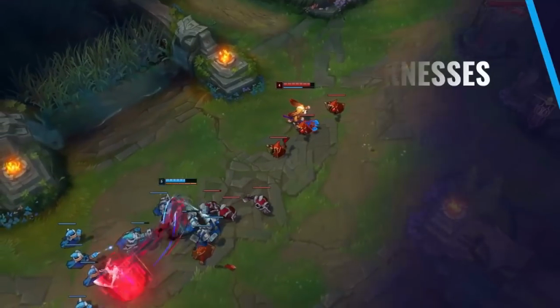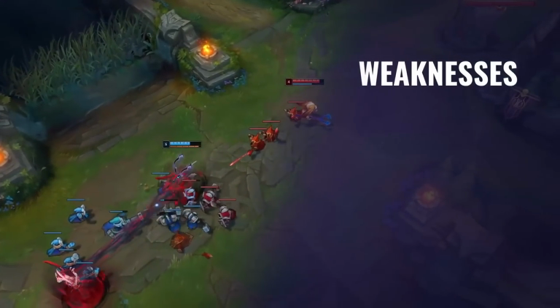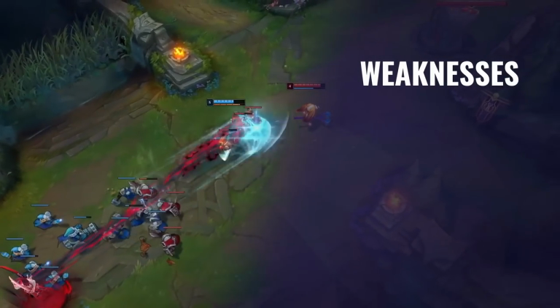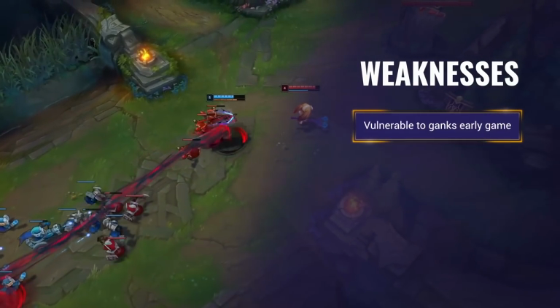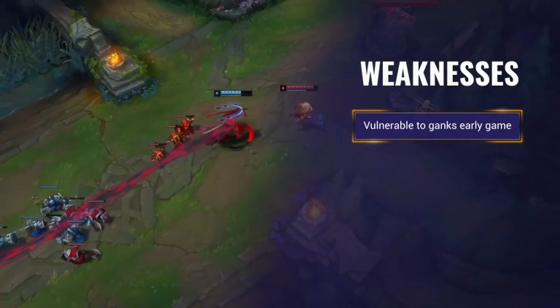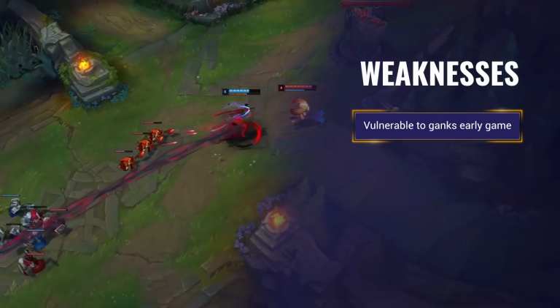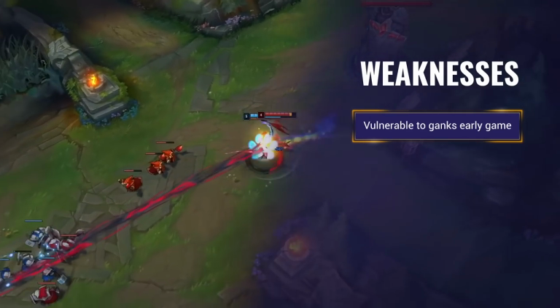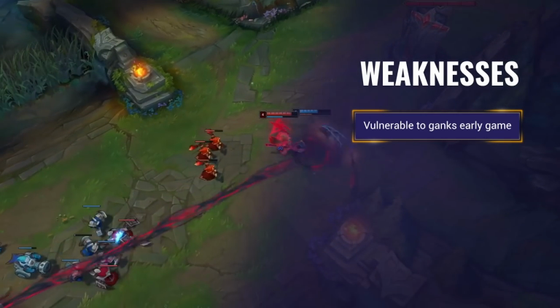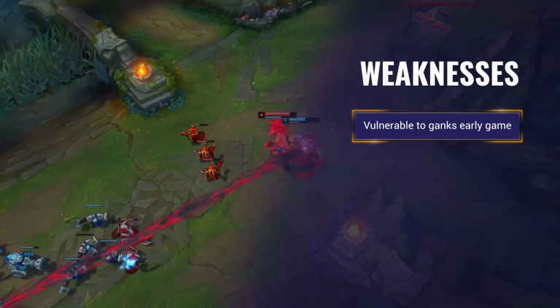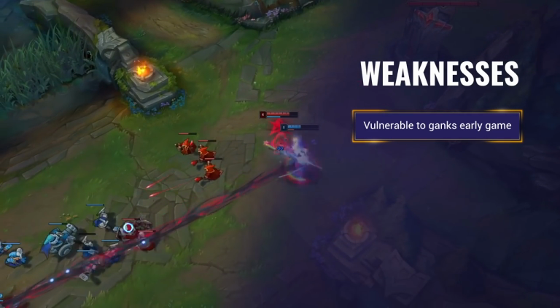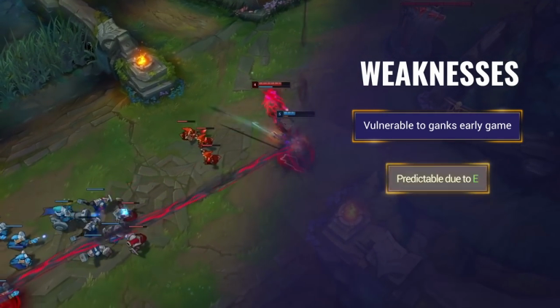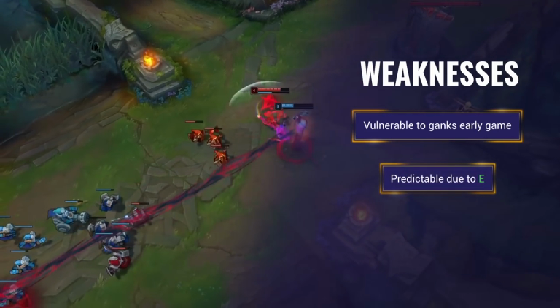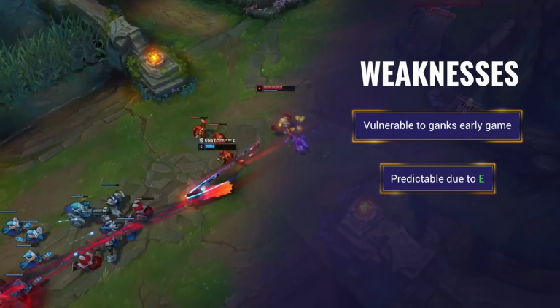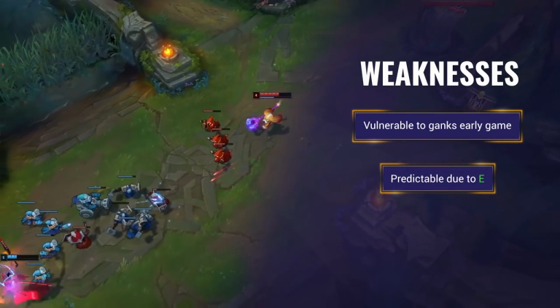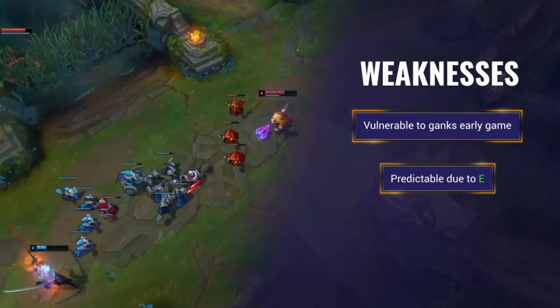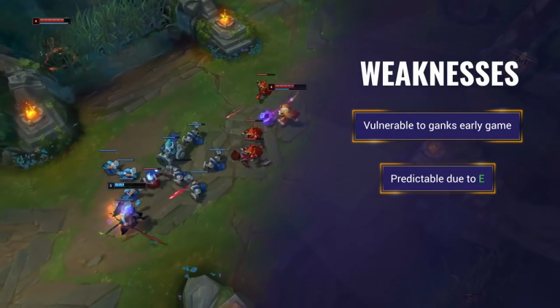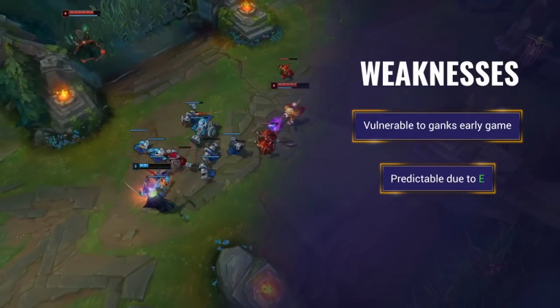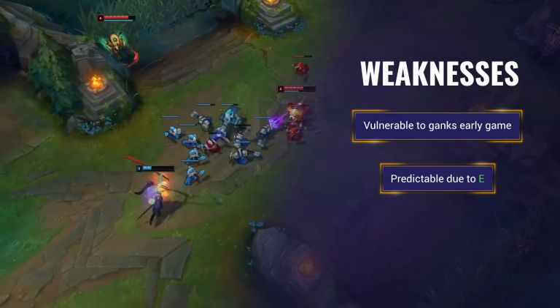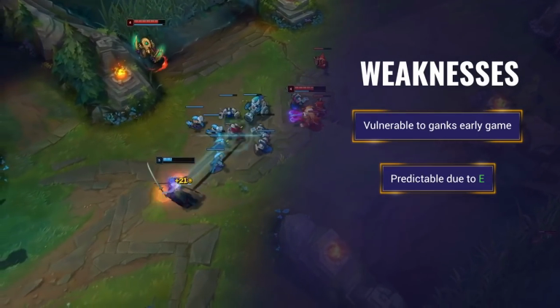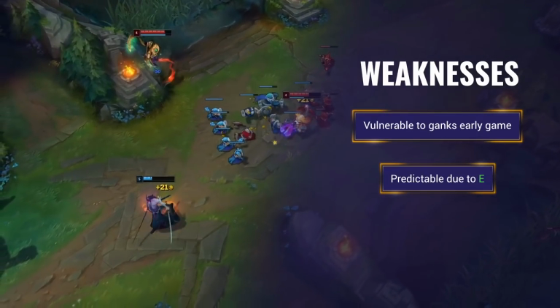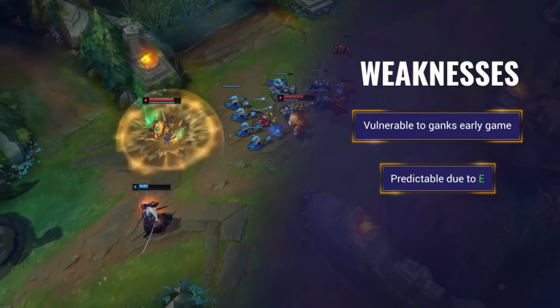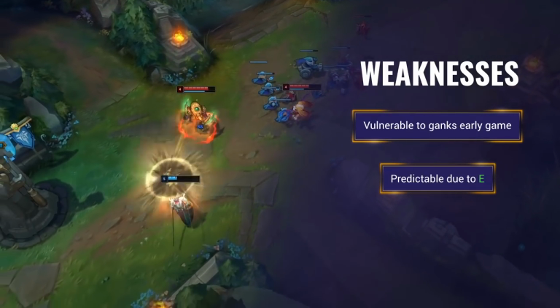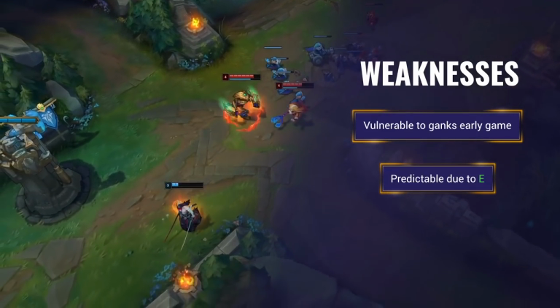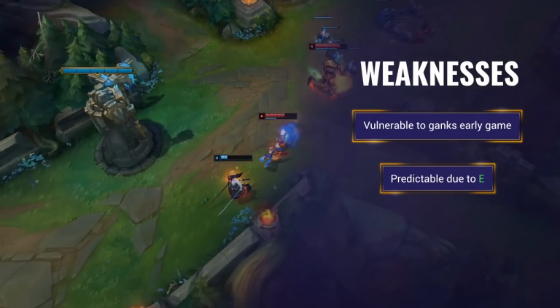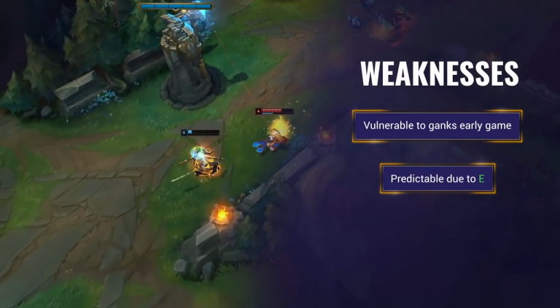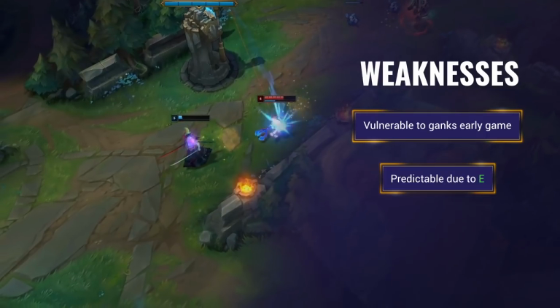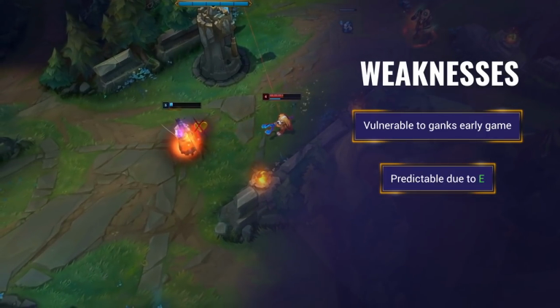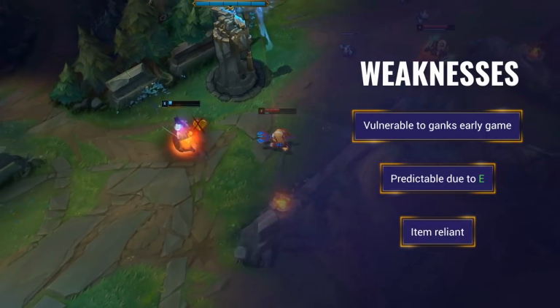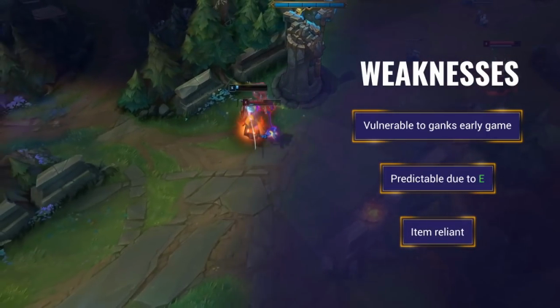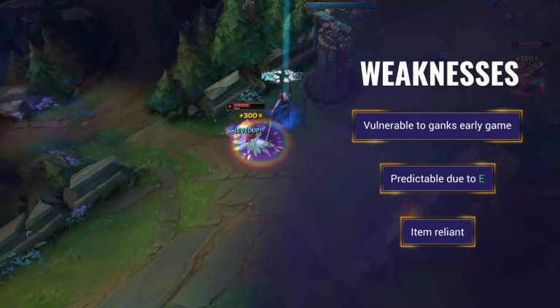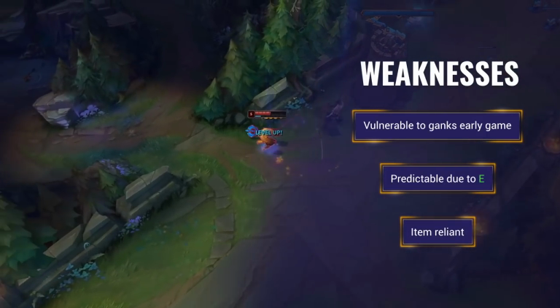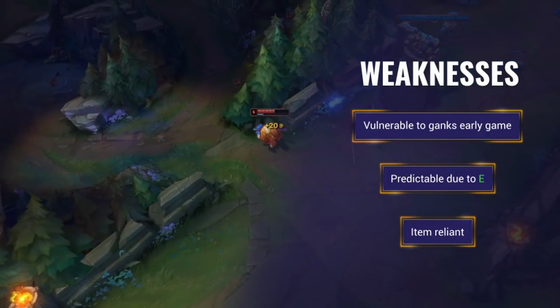Looking at his weaknesses, he has a weak early game and is pretty vulnerable to ganks. Yone can be predictable due to his E — although he can recast it early, he can't prevent the inevitable return, and you will always know where he will return to. Yone is also very item reliant and needs time to ramp up.